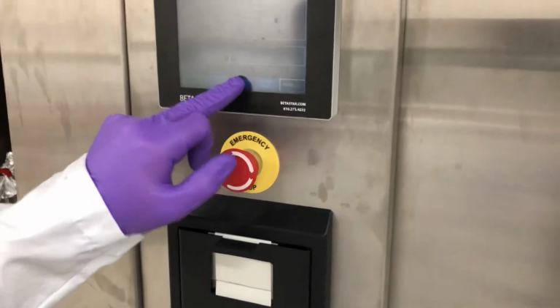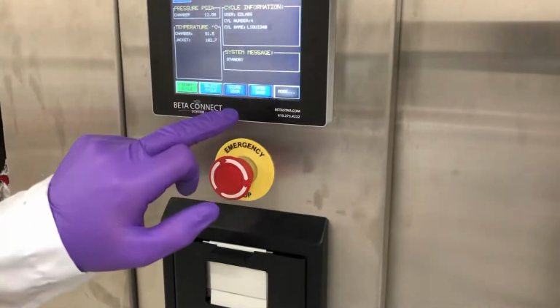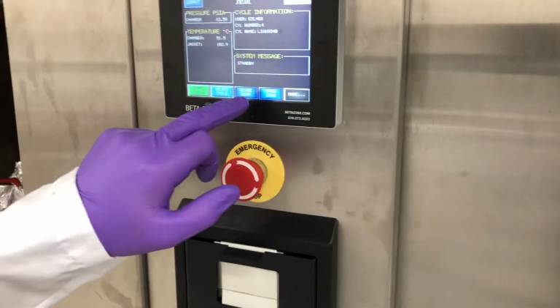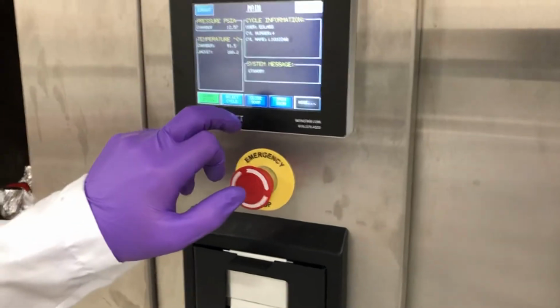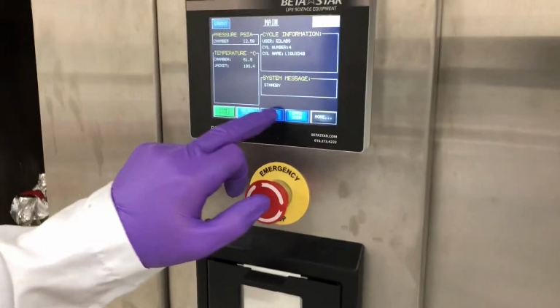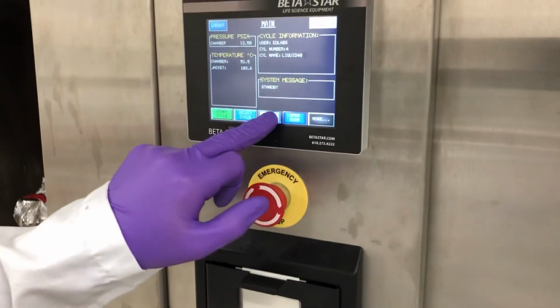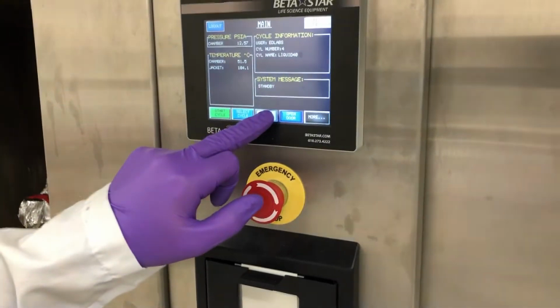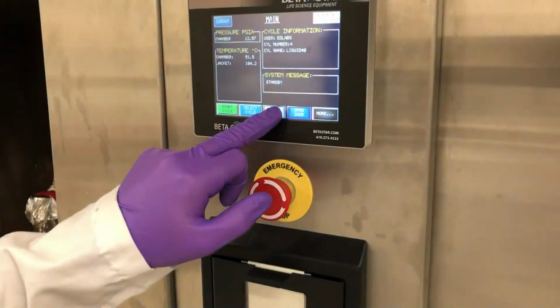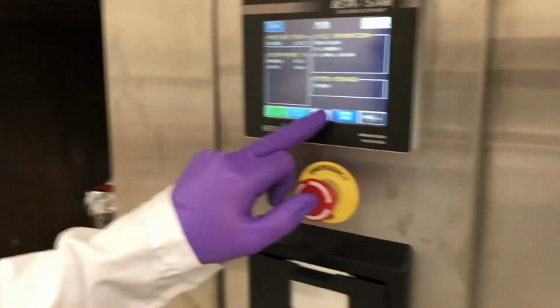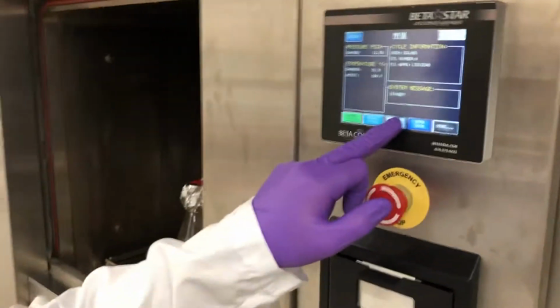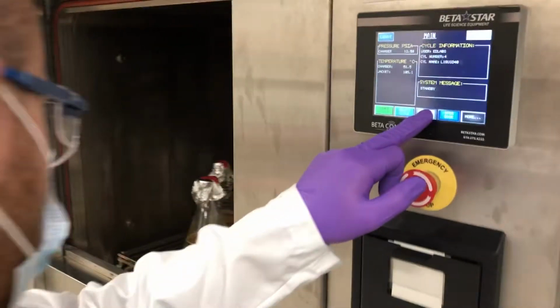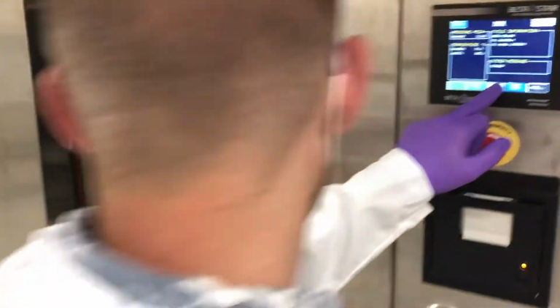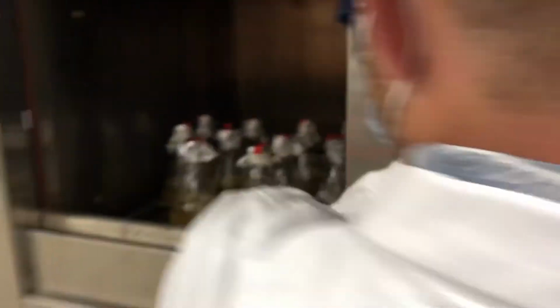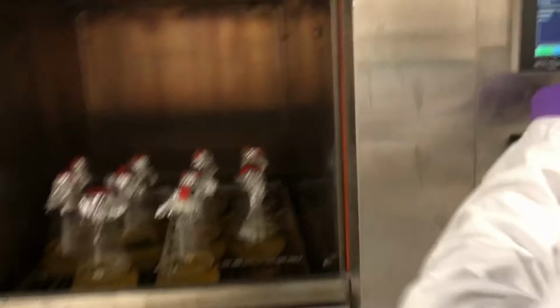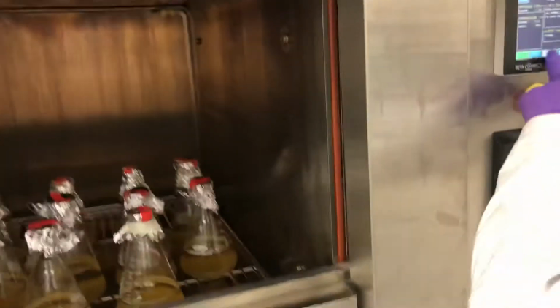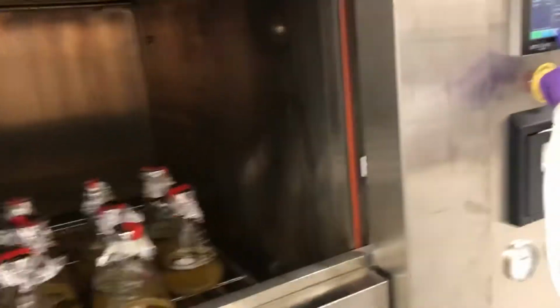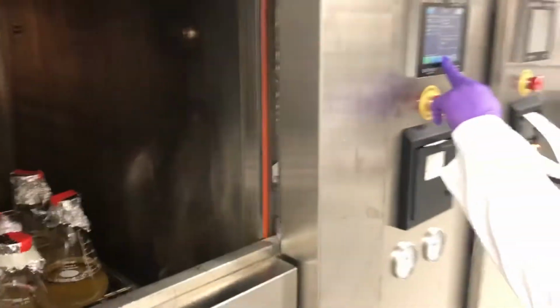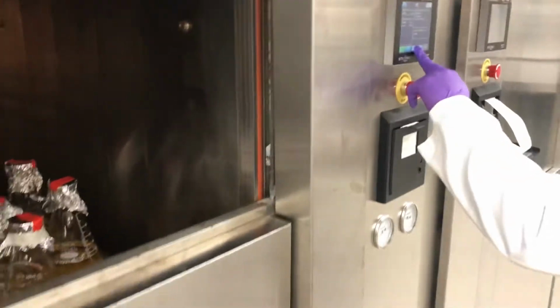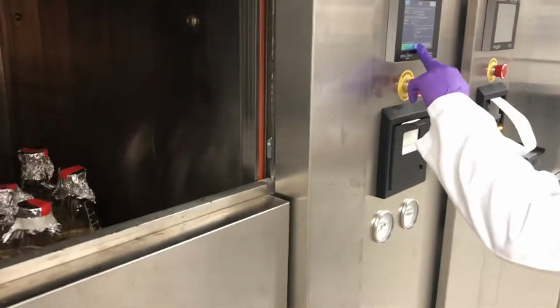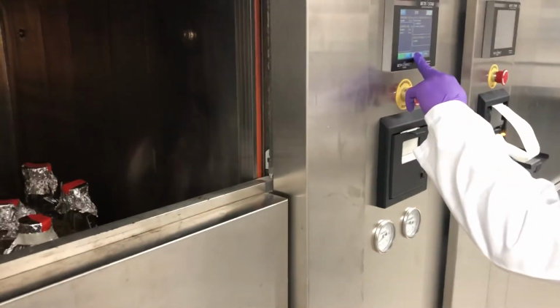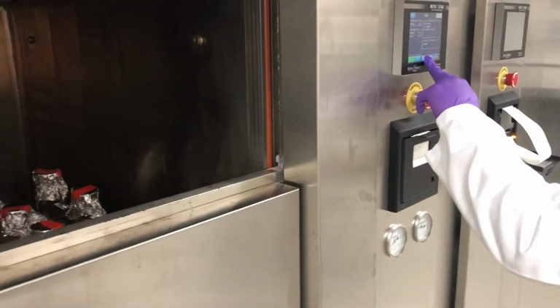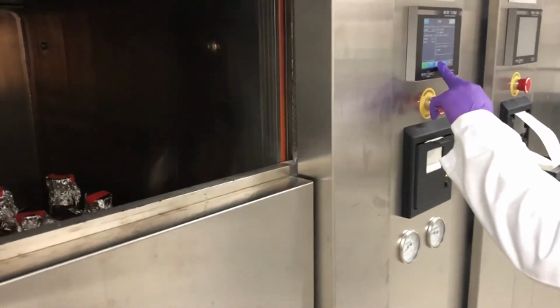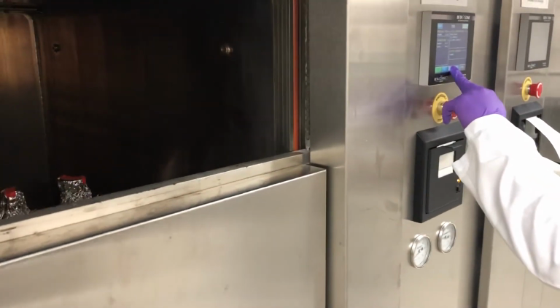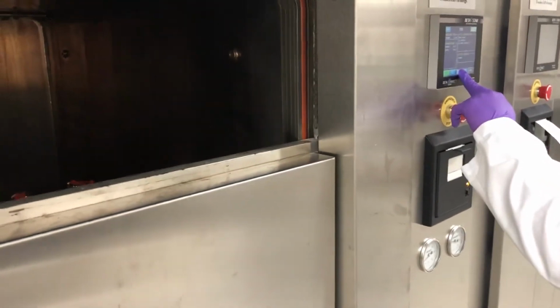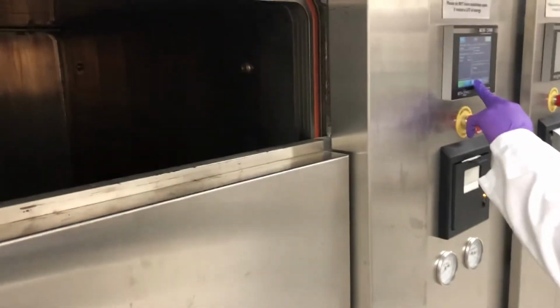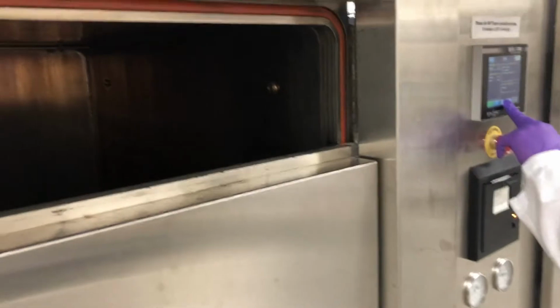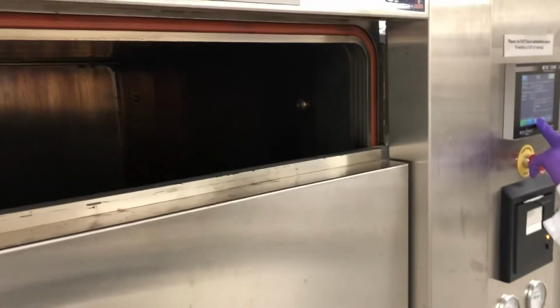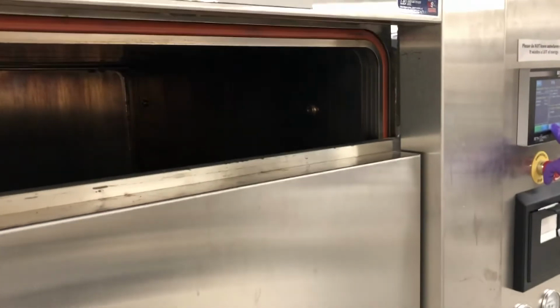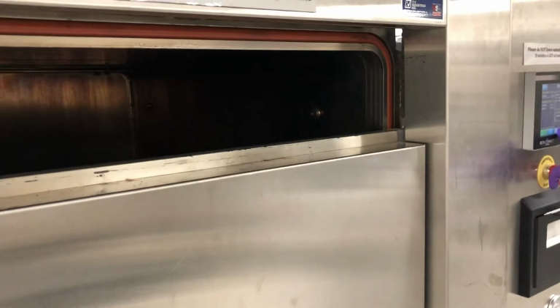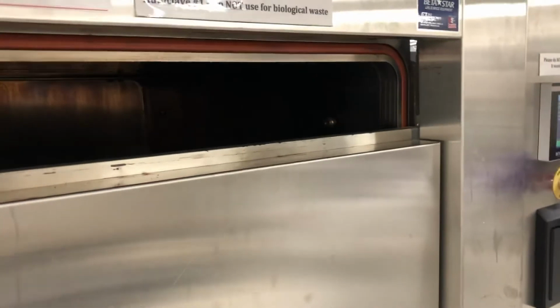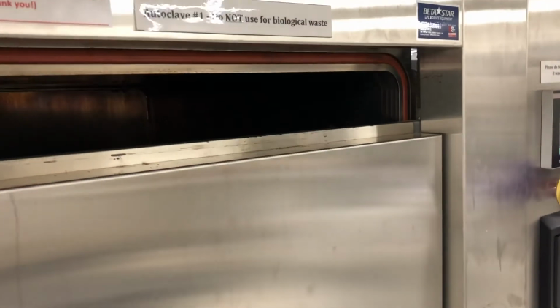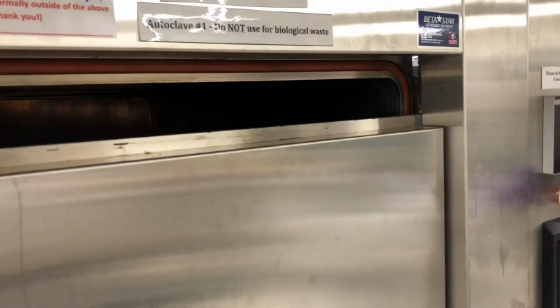You need to hold the closed door button until it's all the way to the top. If you let go halfway, it'll have to start over. The idea is that if somebody puts their head in while holding the button, they won't get hurt.